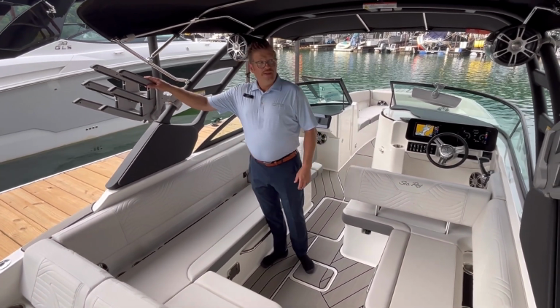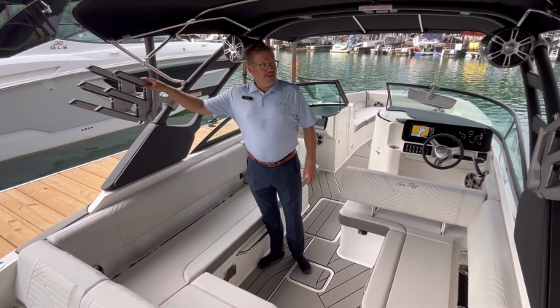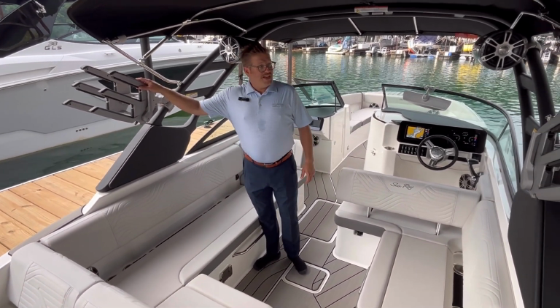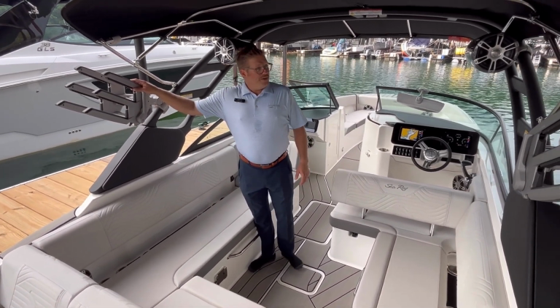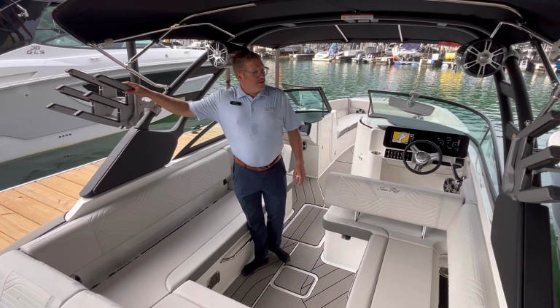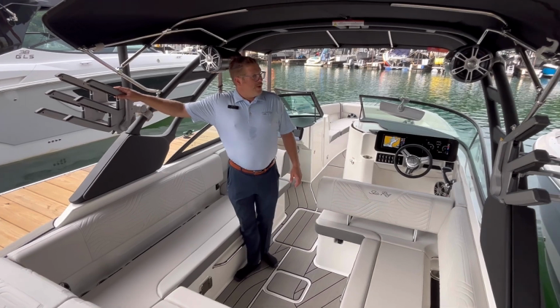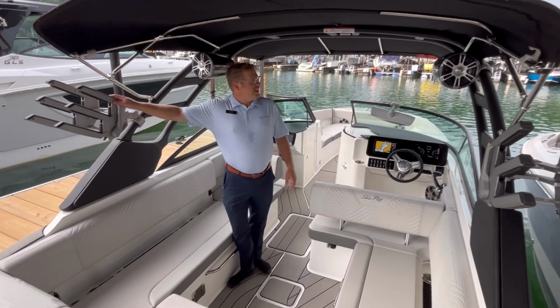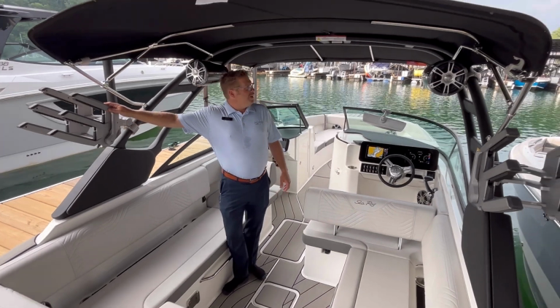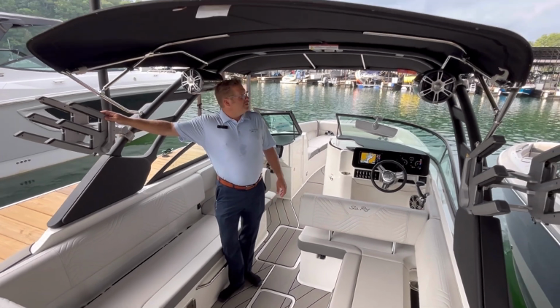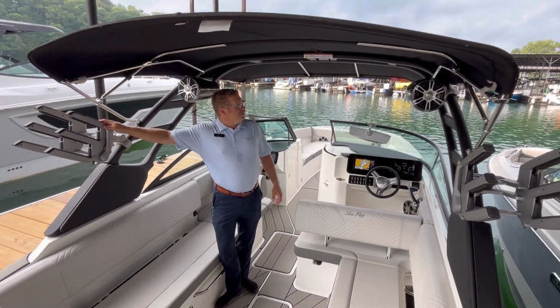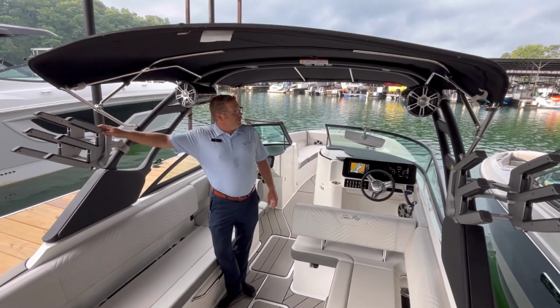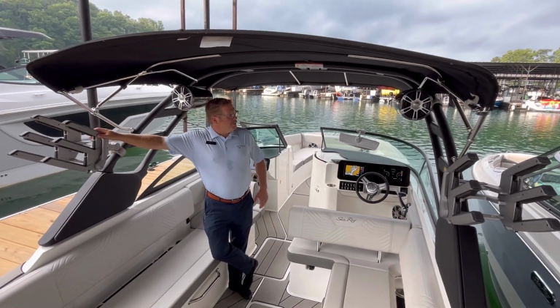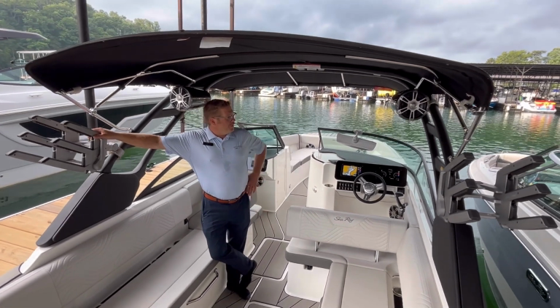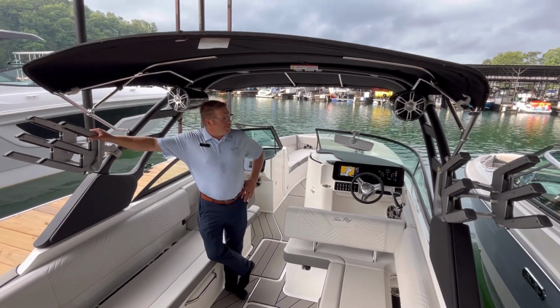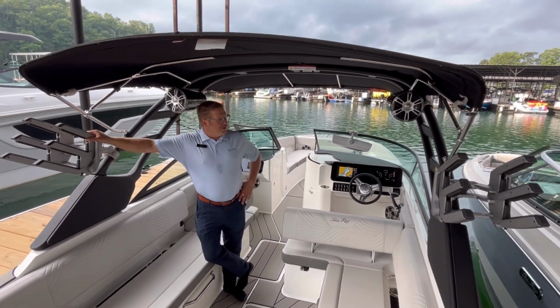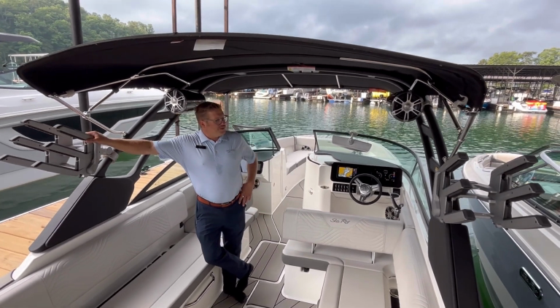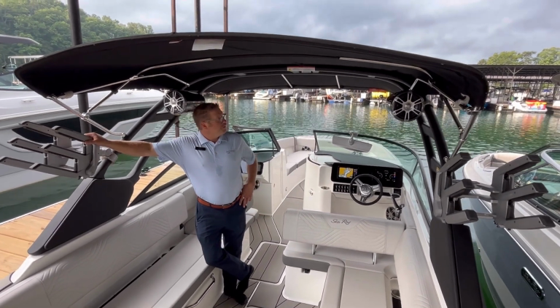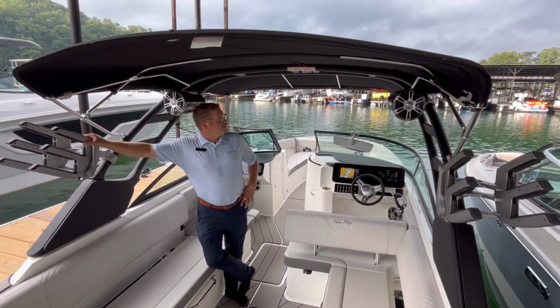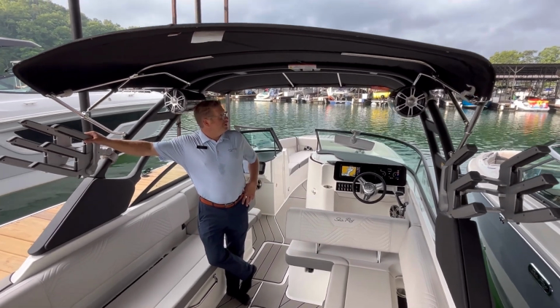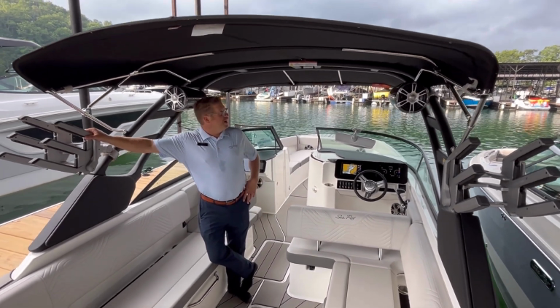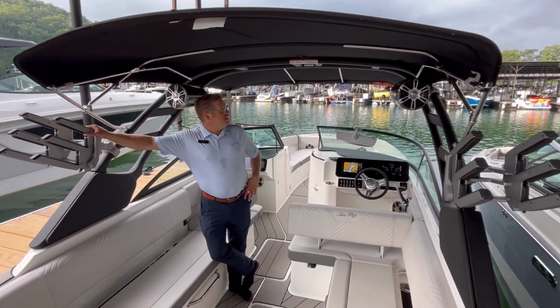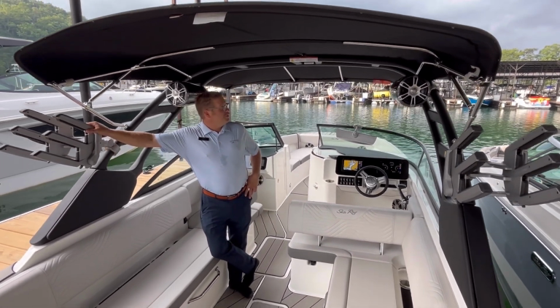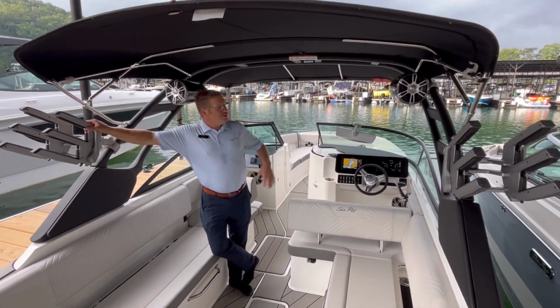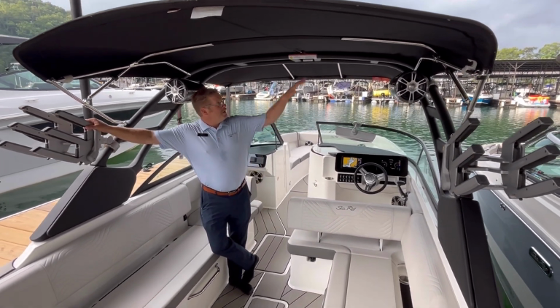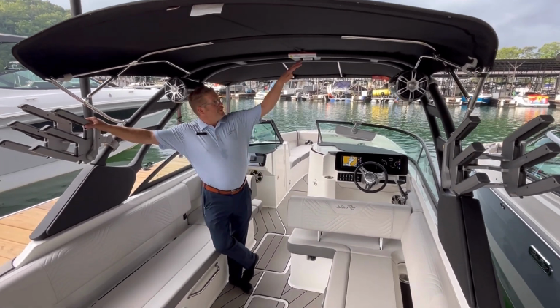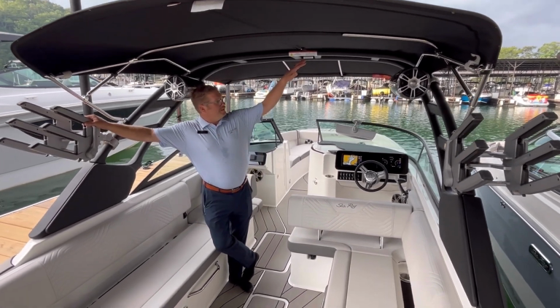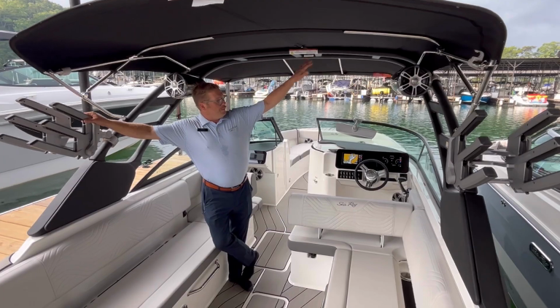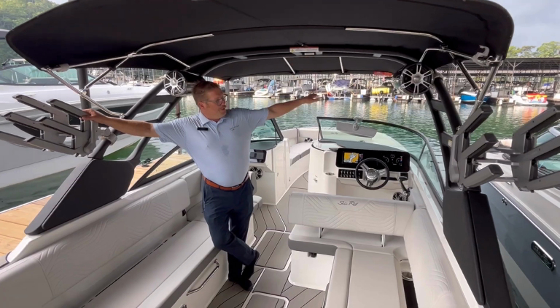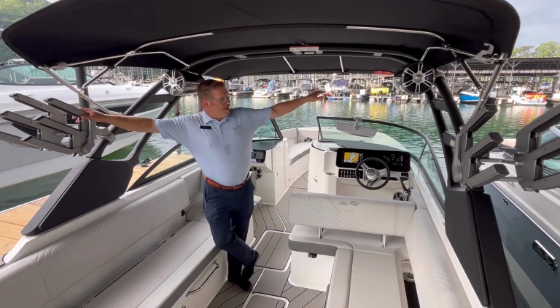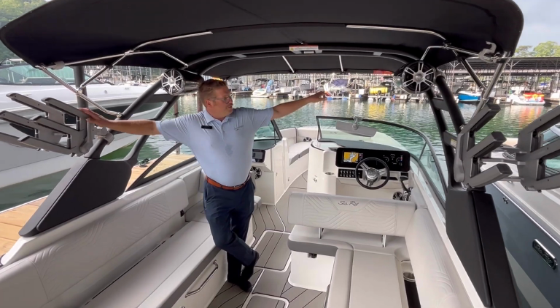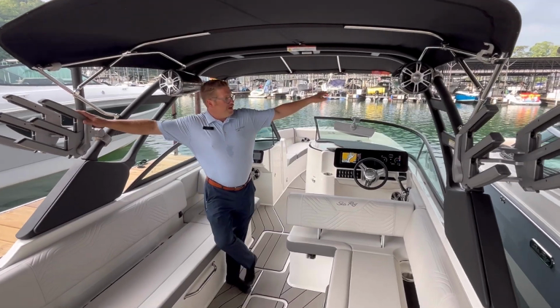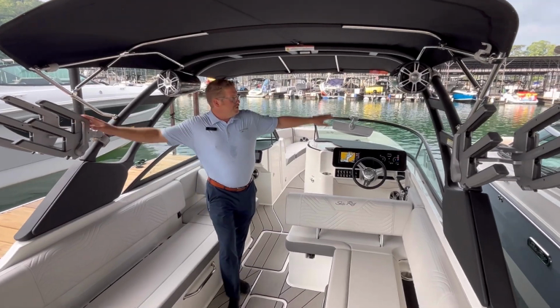The tower is a power tower, so if you're going to put the boat up on a lift or store it in dry stack storage, the top will lower down without issue.